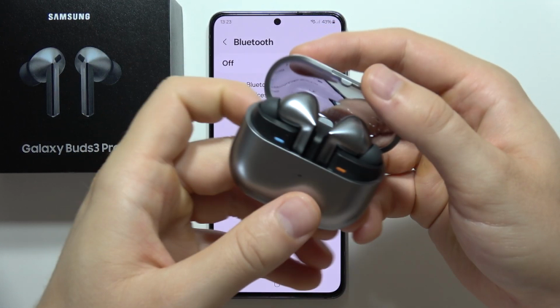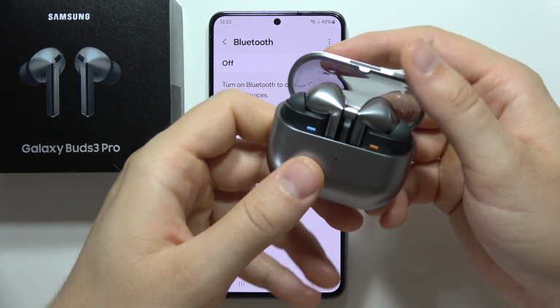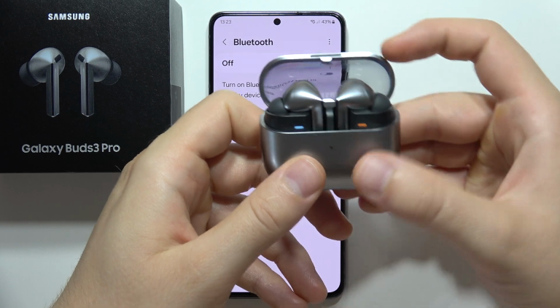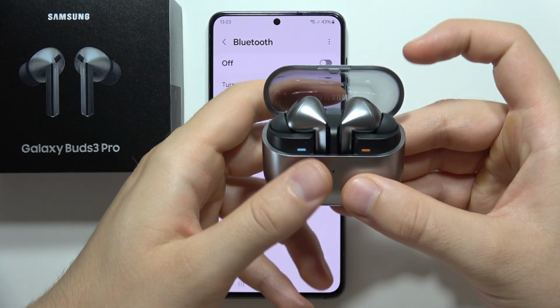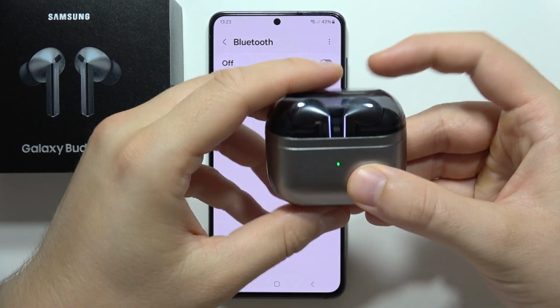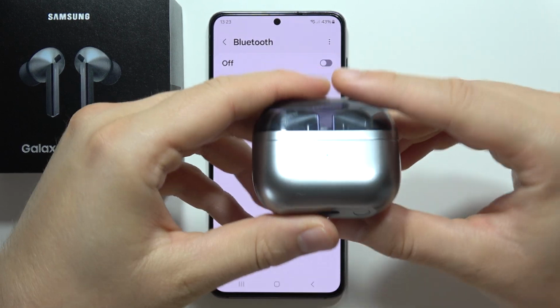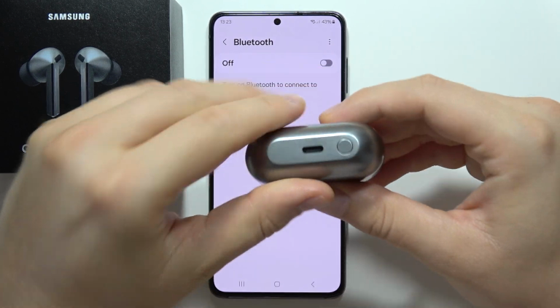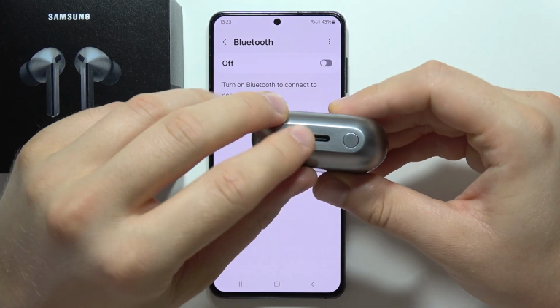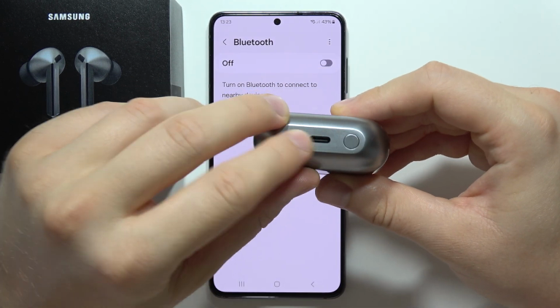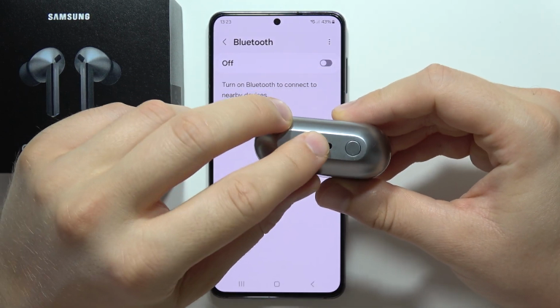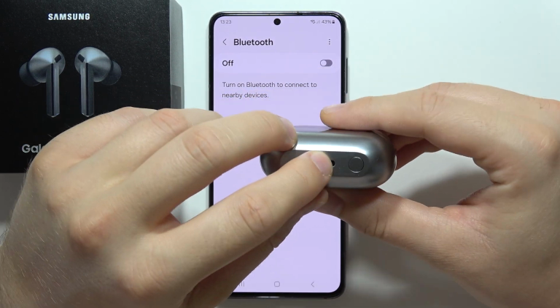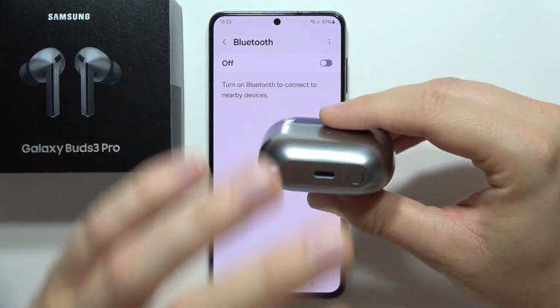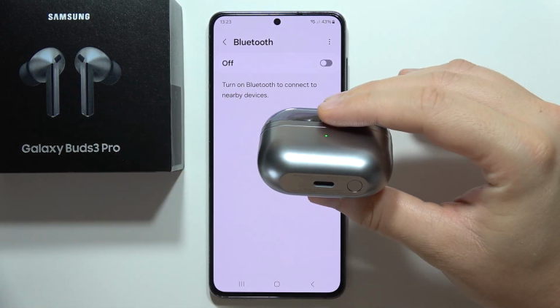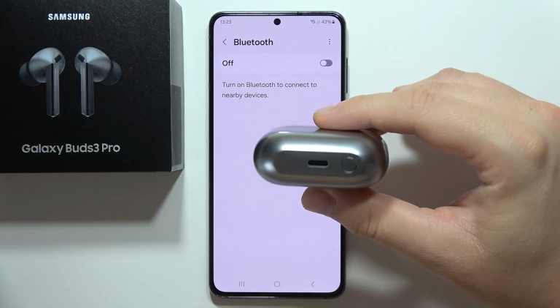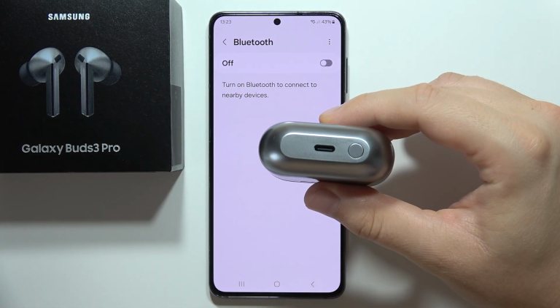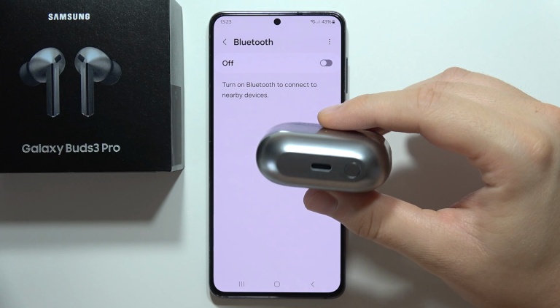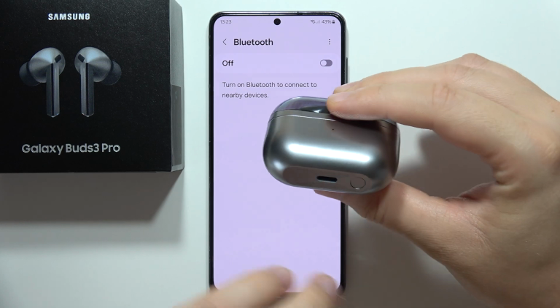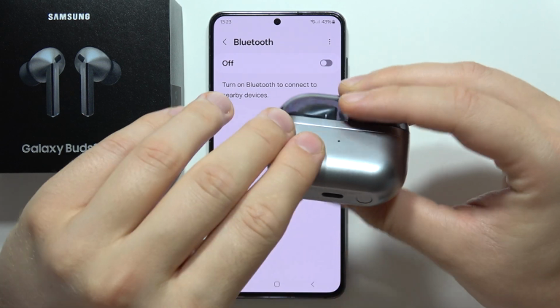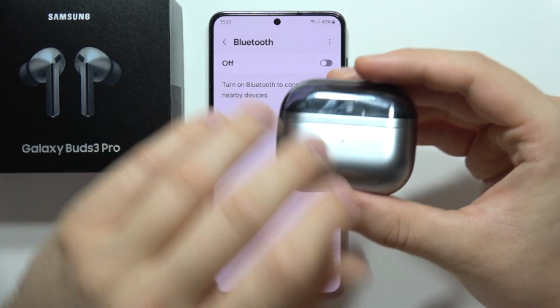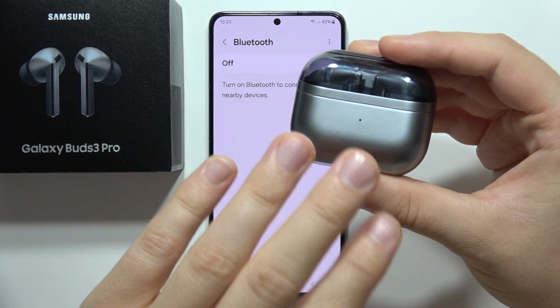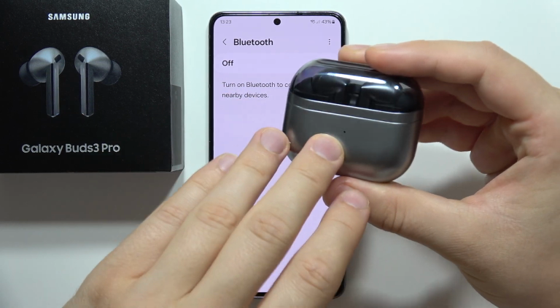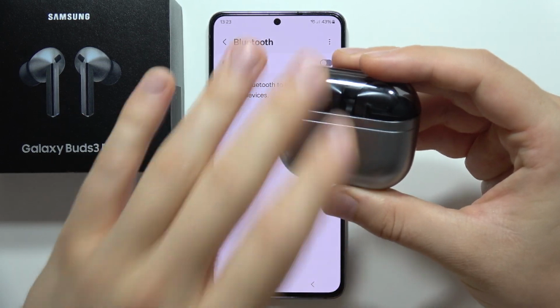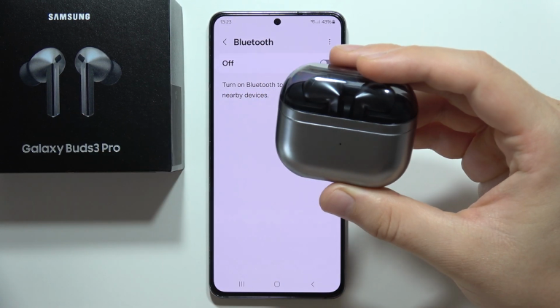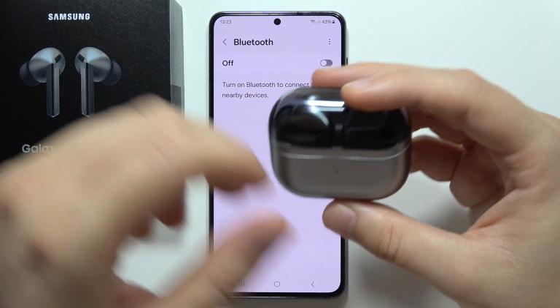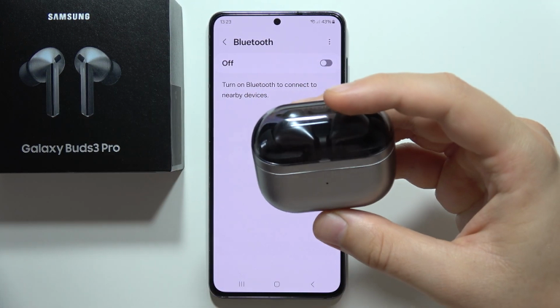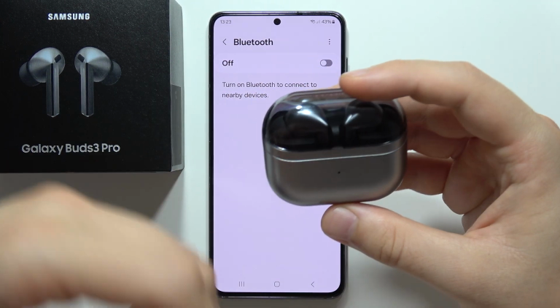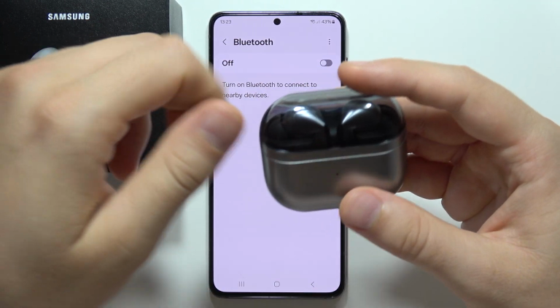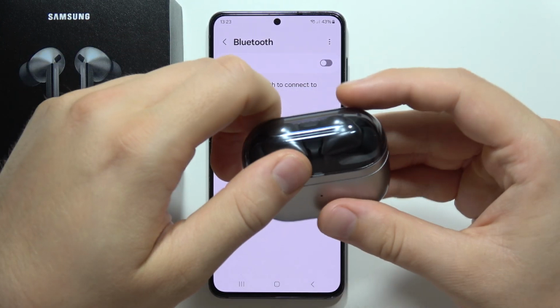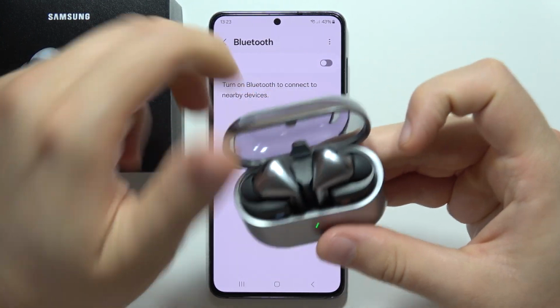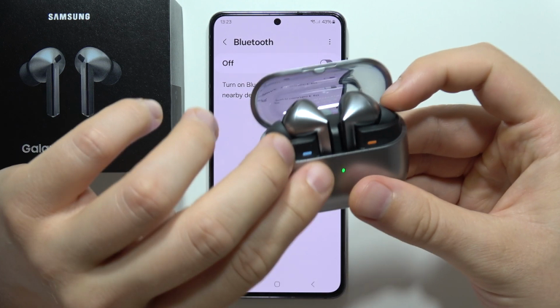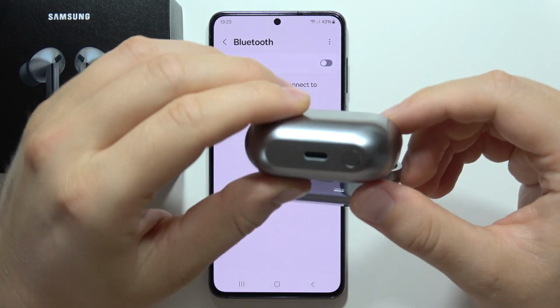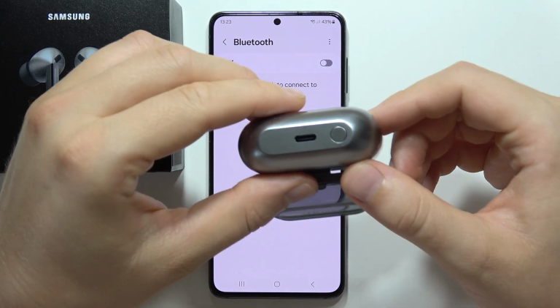You will have to put both earbuds inside the charging case and plug in the USB-C cable for 5 to 10 minutes to recharge both the charging case and the earbuds. Then open the case.